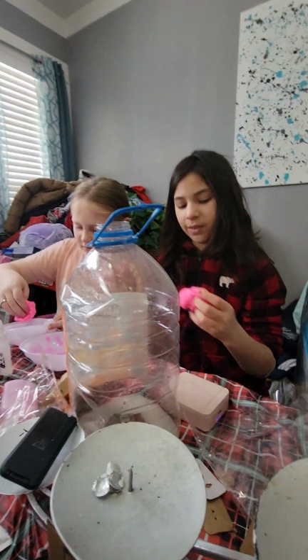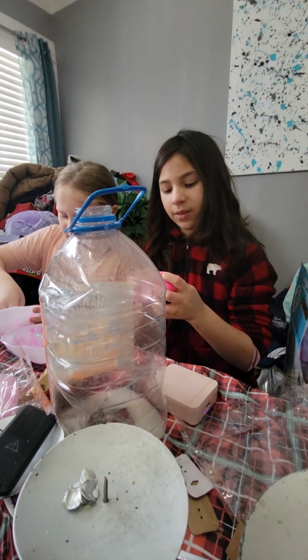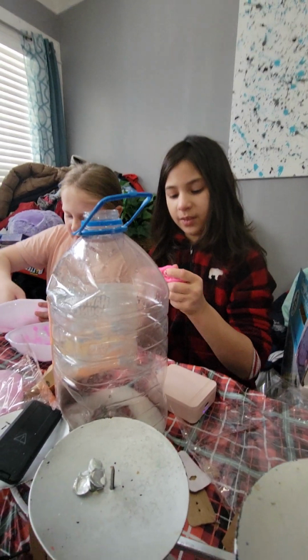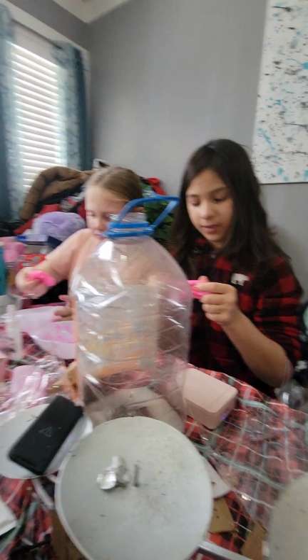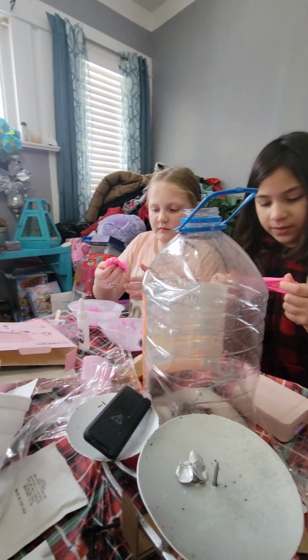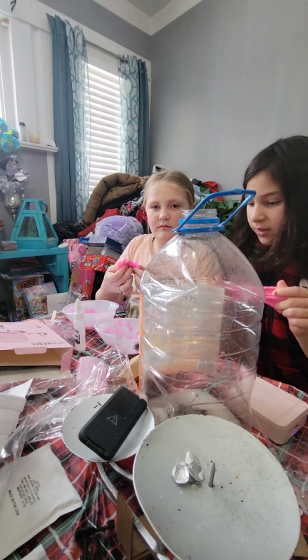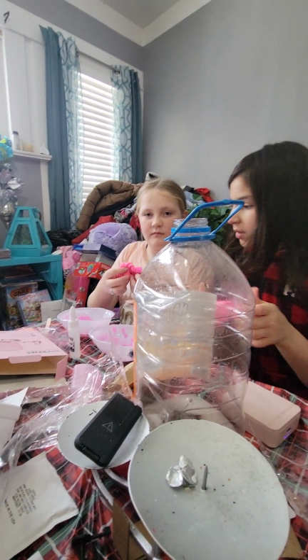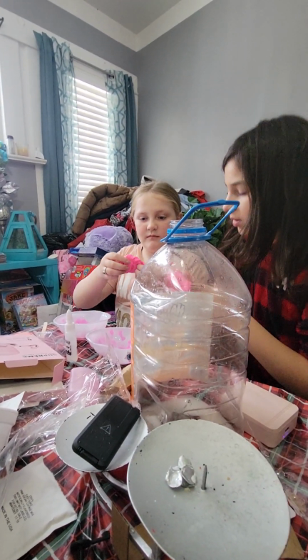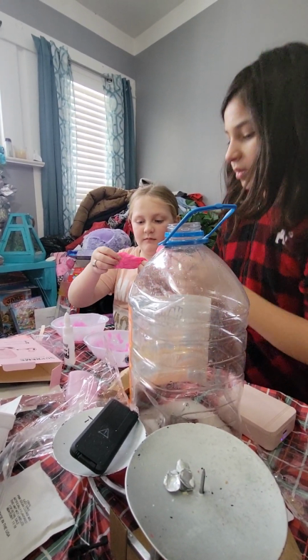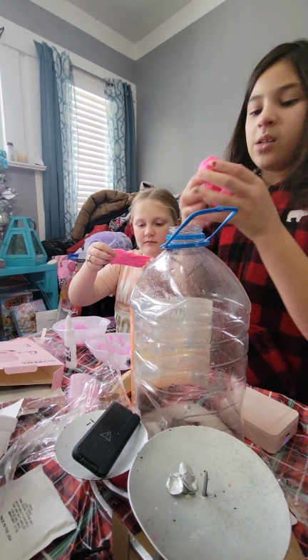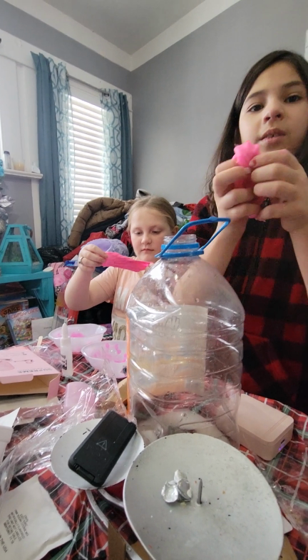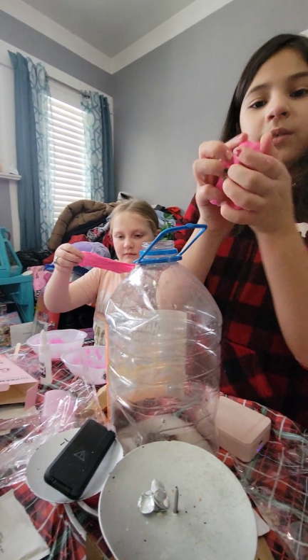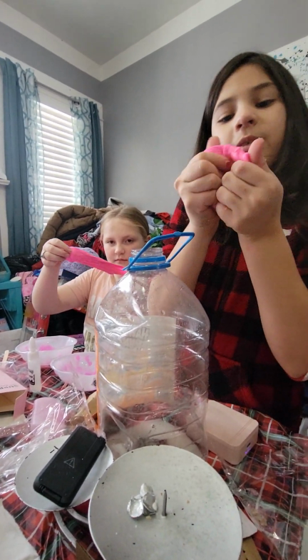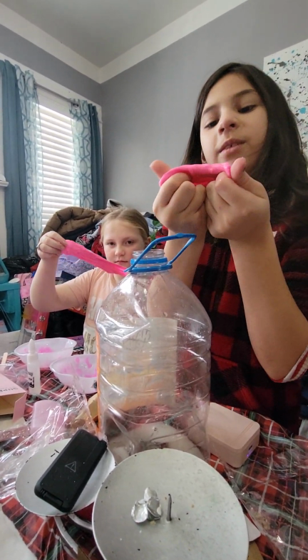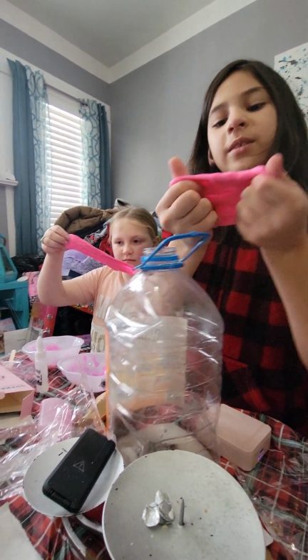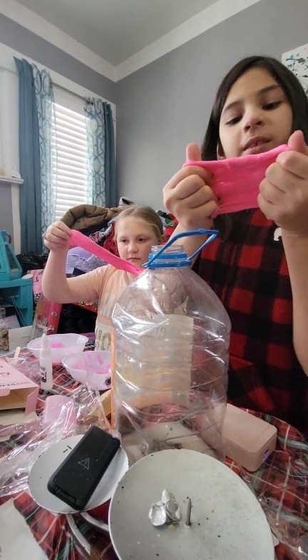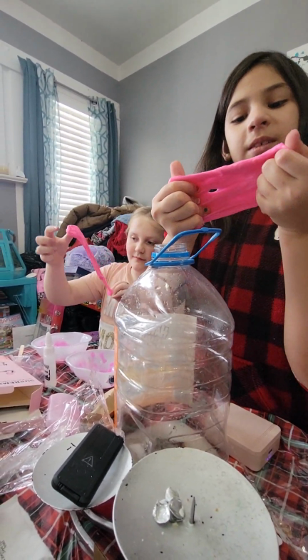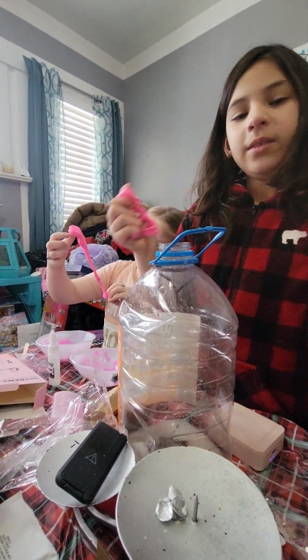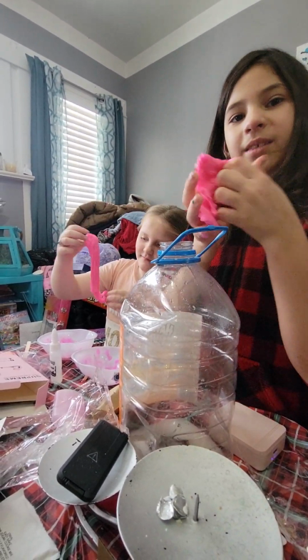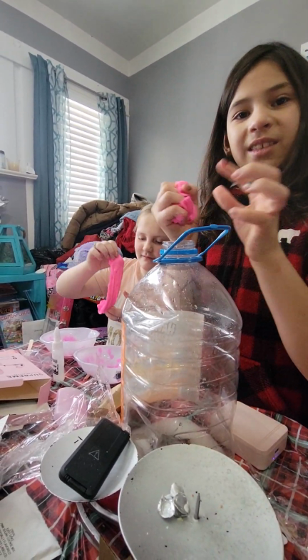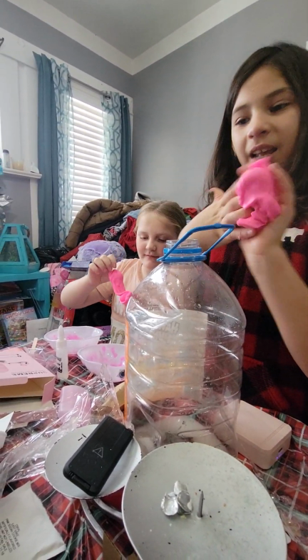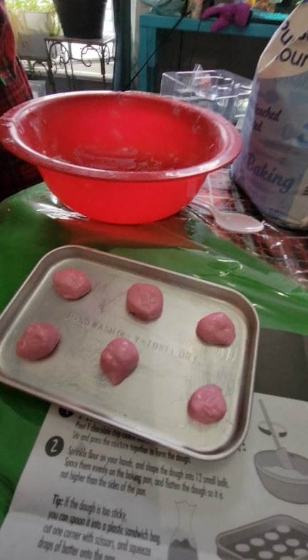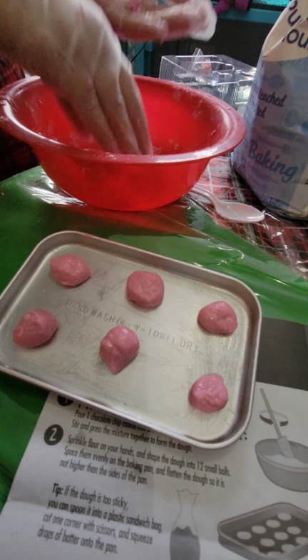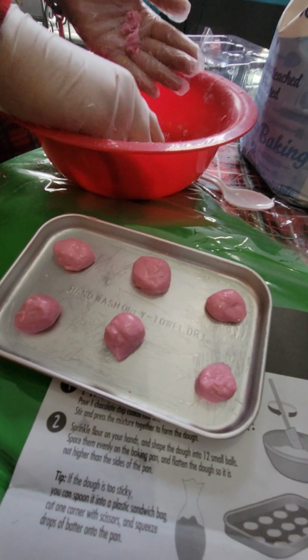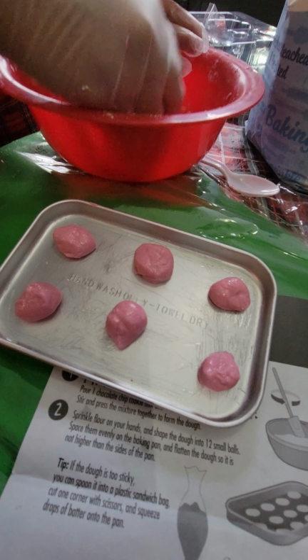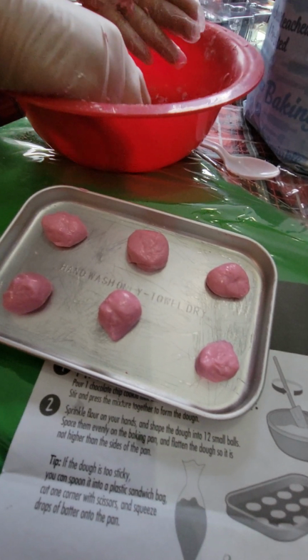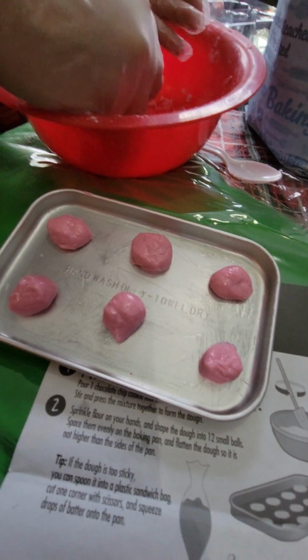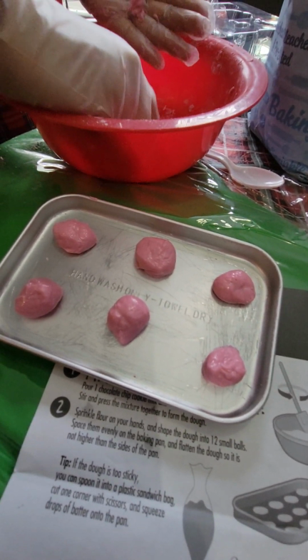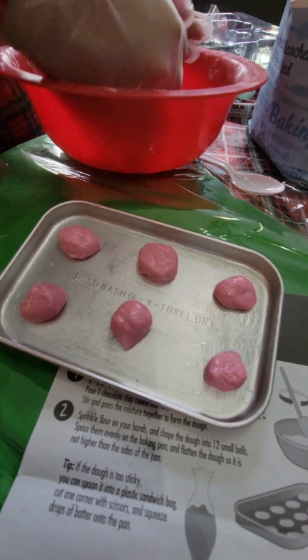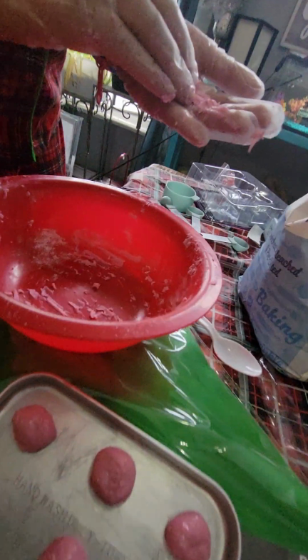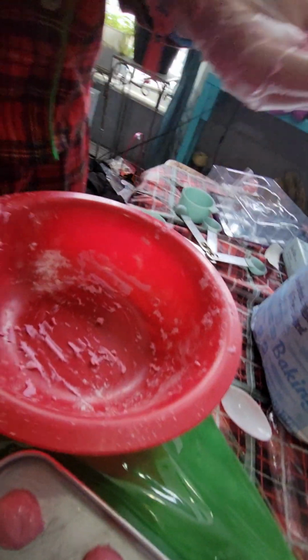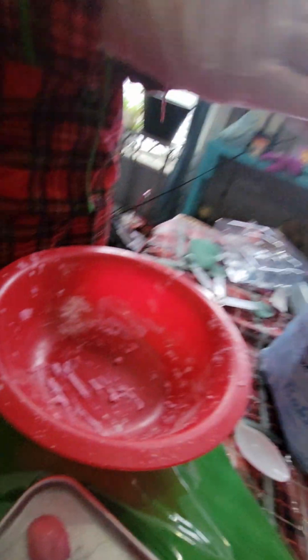Slime over there. Show me that slime. So bright. Her cookies that she's making — roll them on the pan. There's enough for one more.